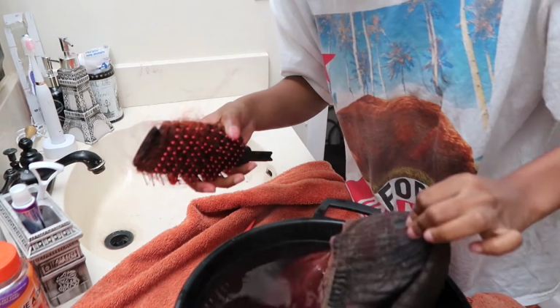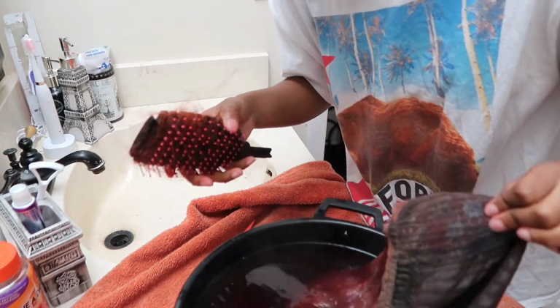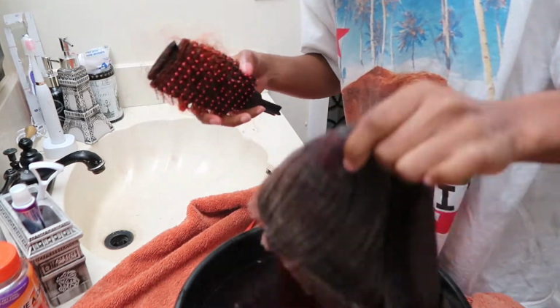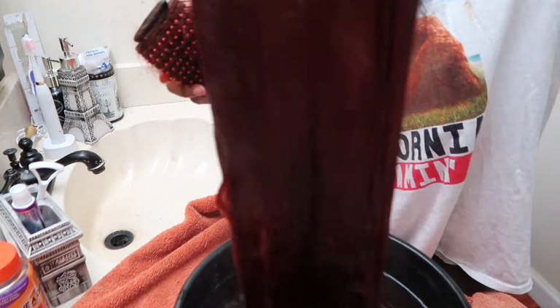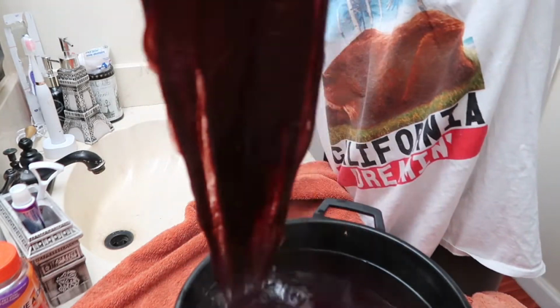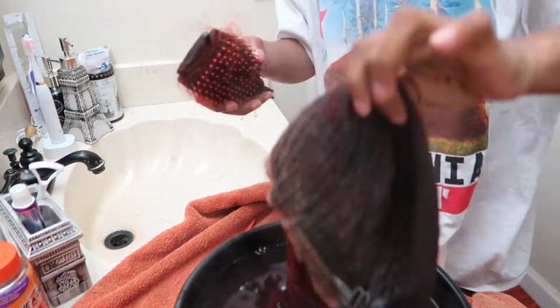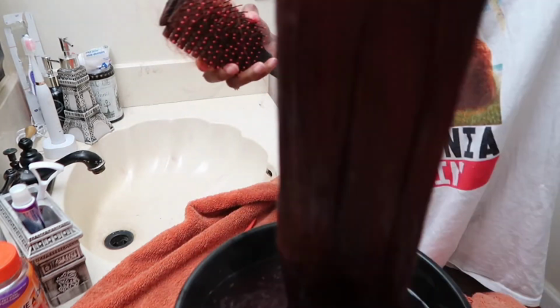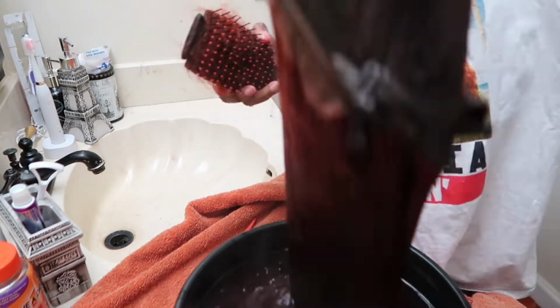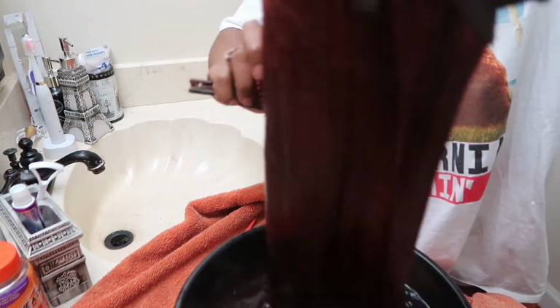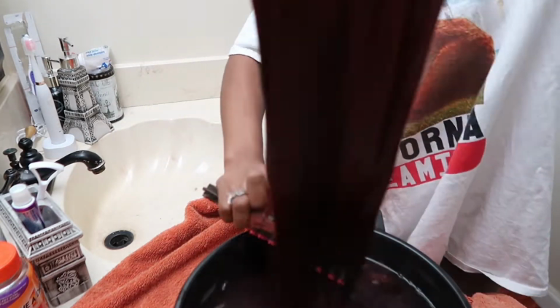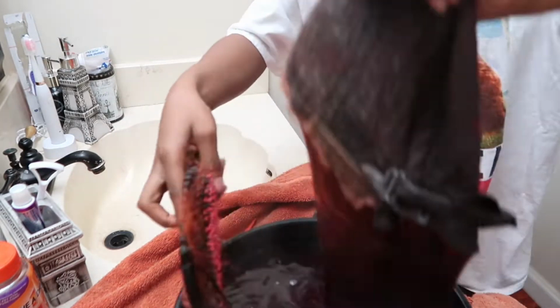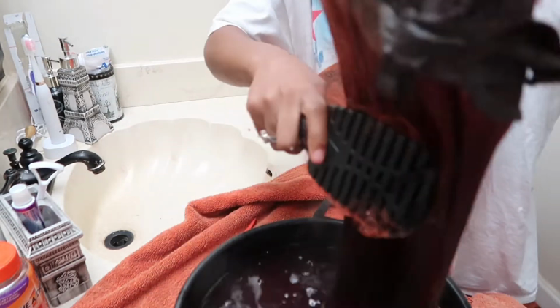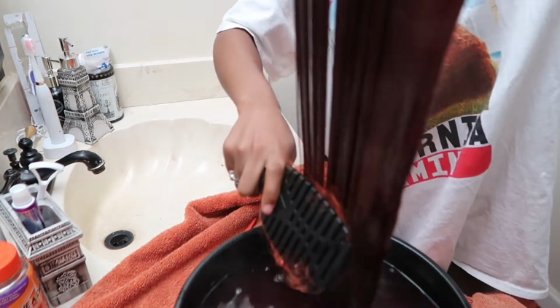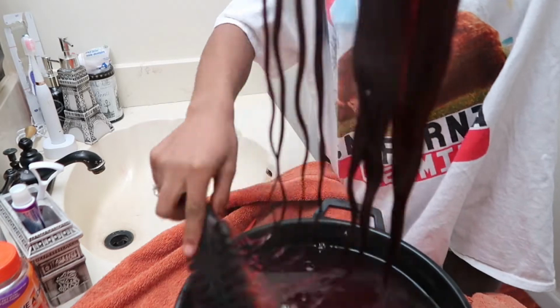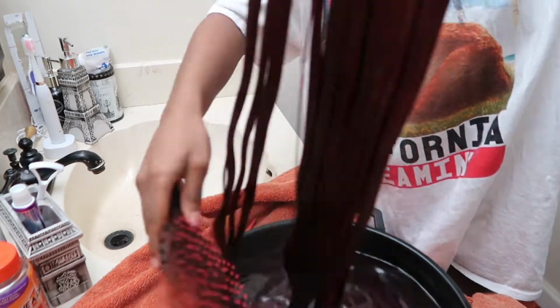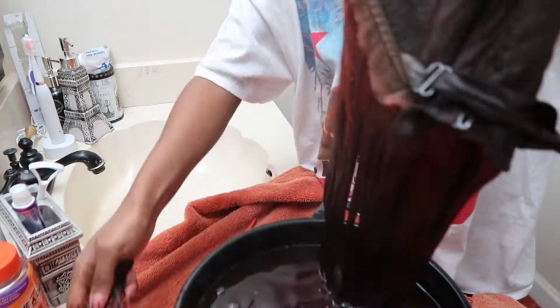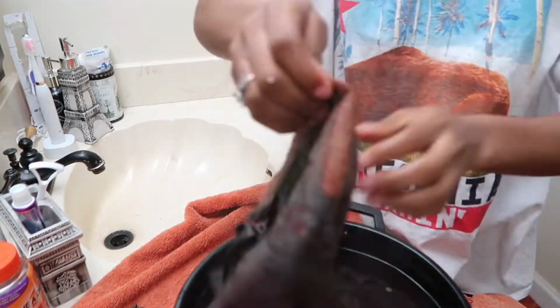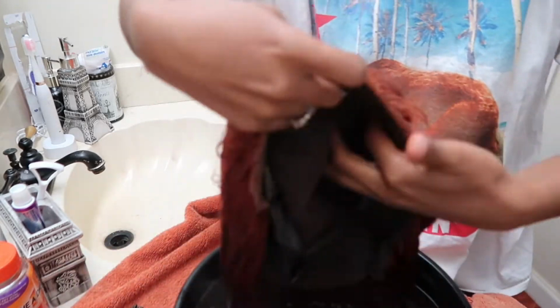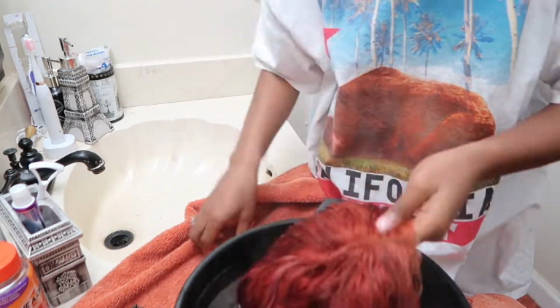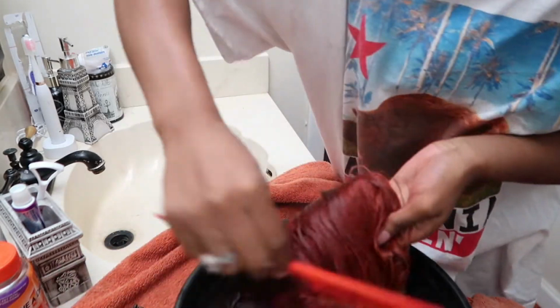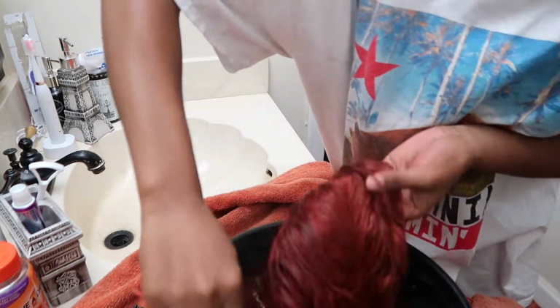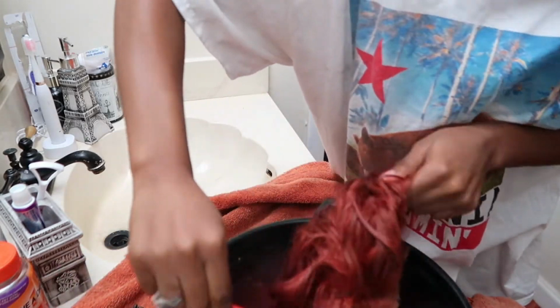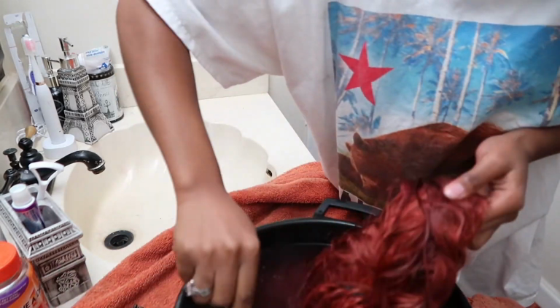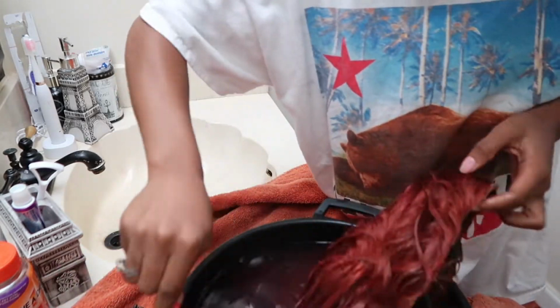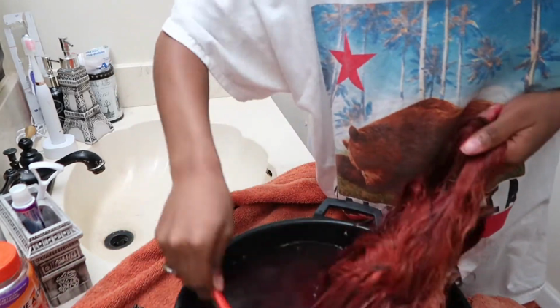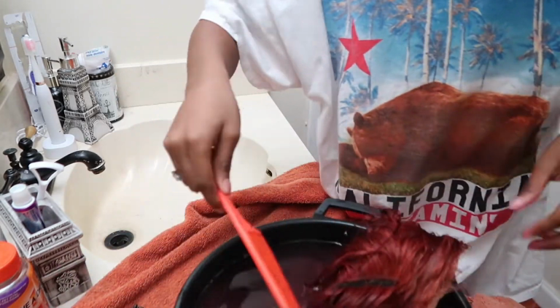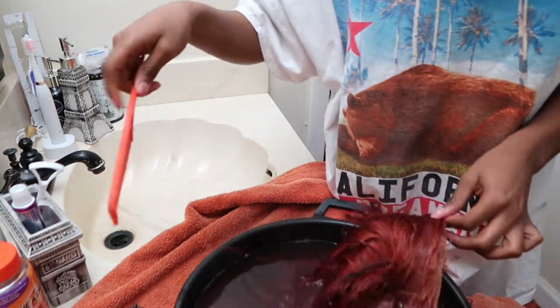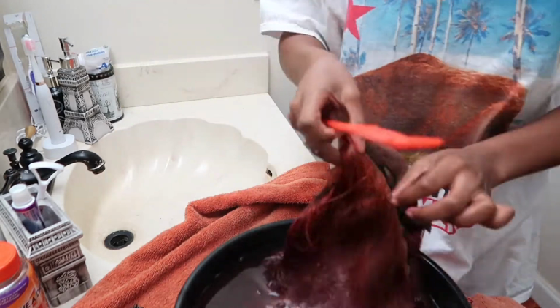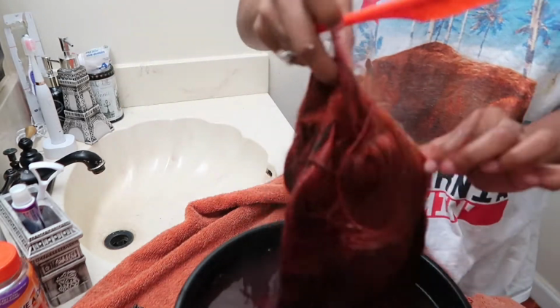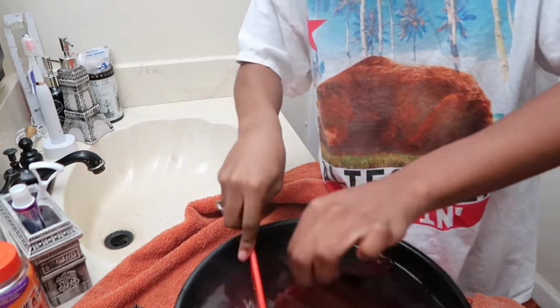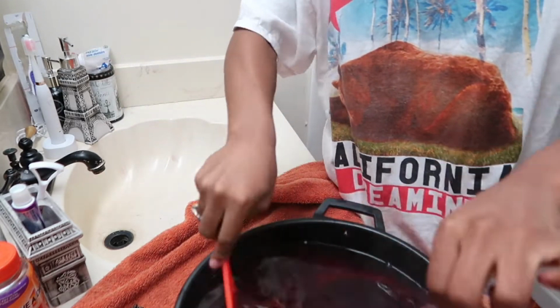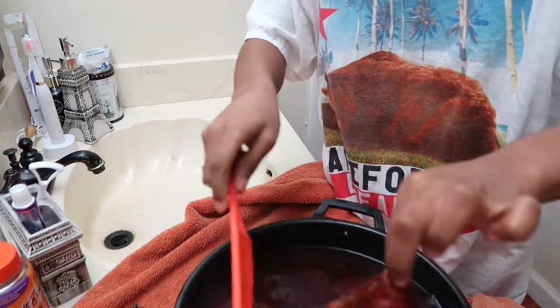This was a good wig and the lace did not tint, which was a good thing. As y'all can see, I'm just dipping and brushing through, dipping and brushing through, so that the dye can go throughout the whole entire wig.